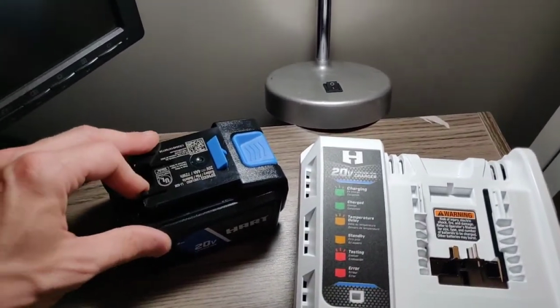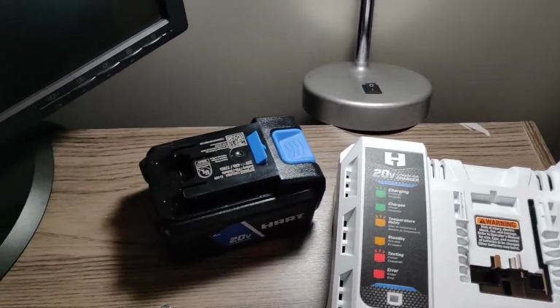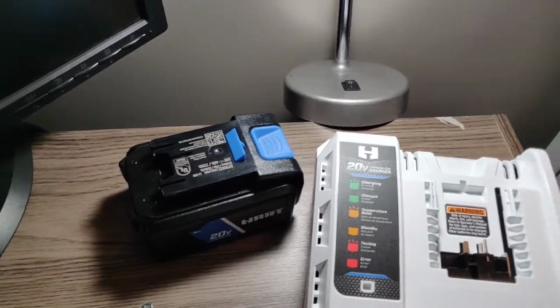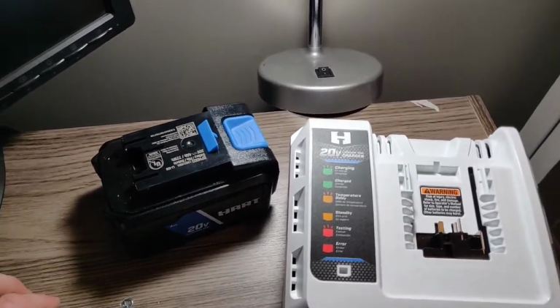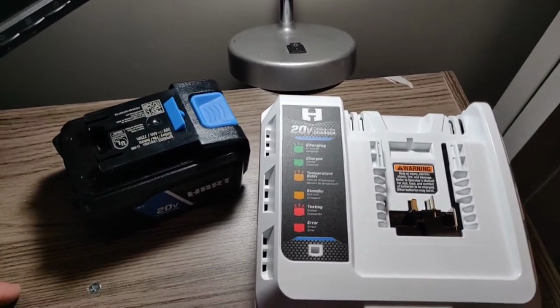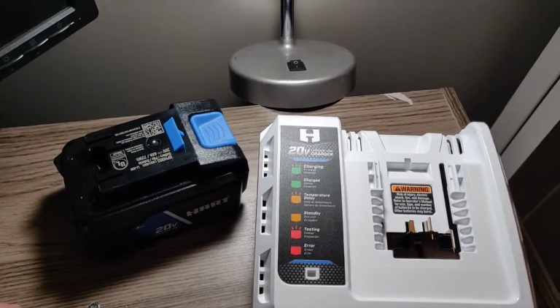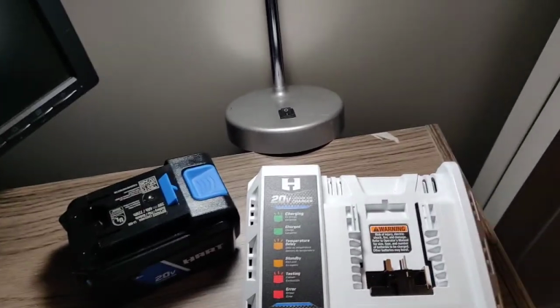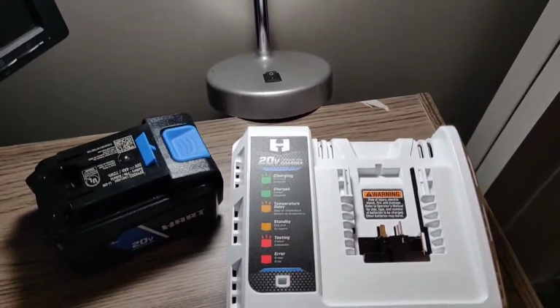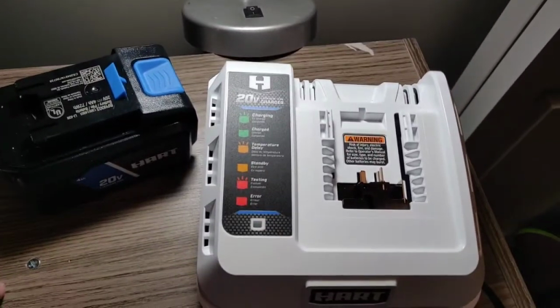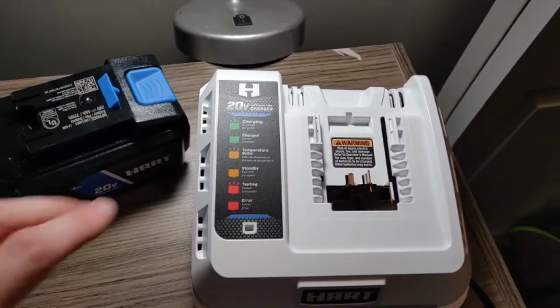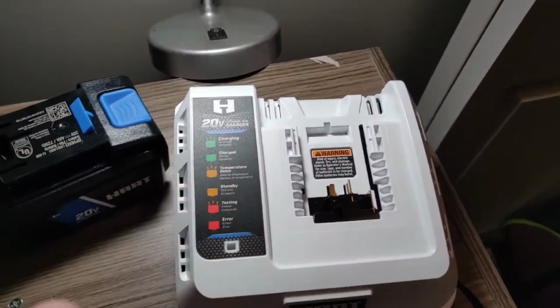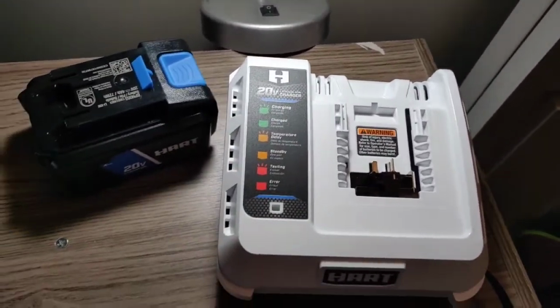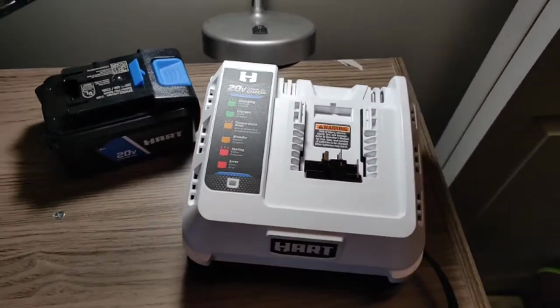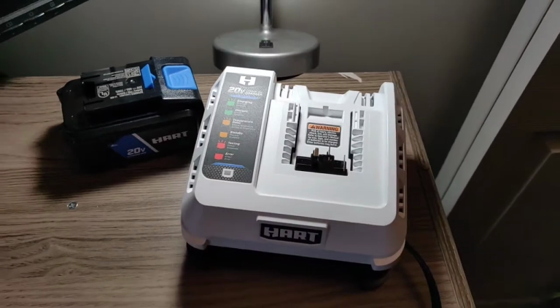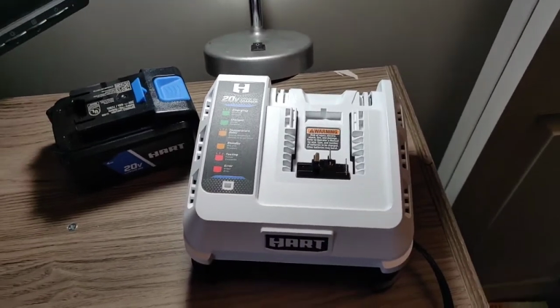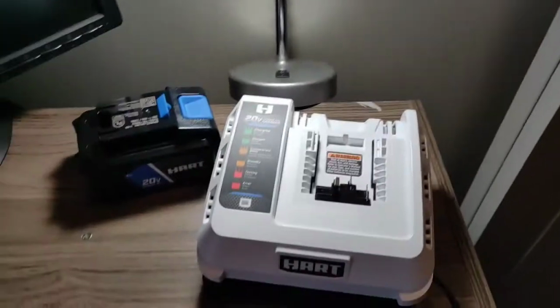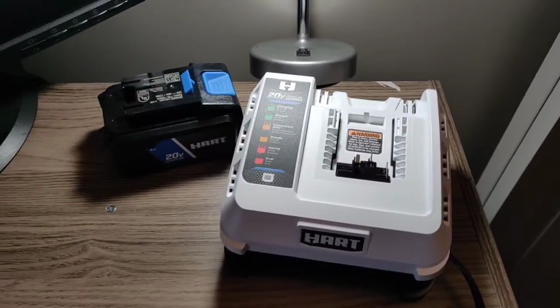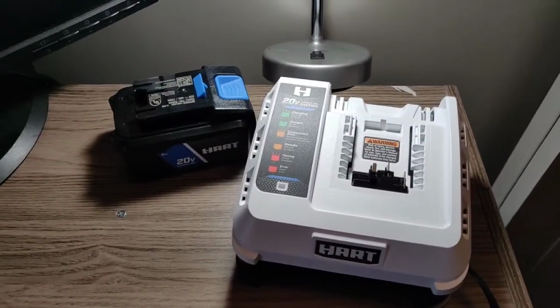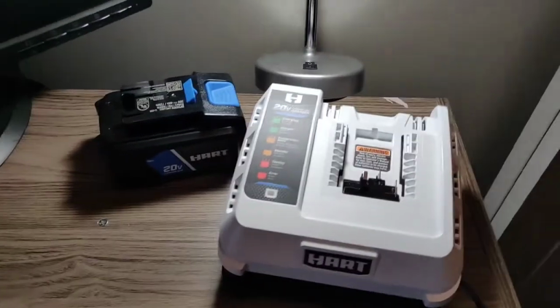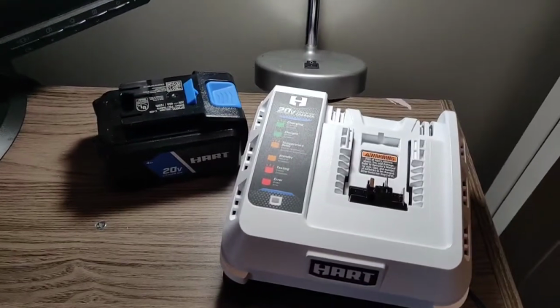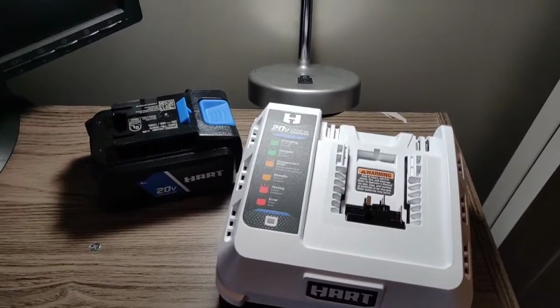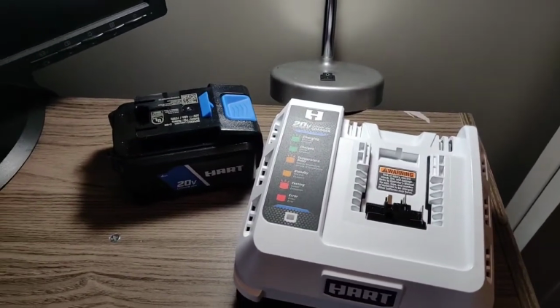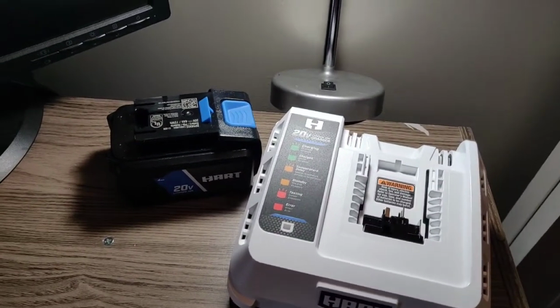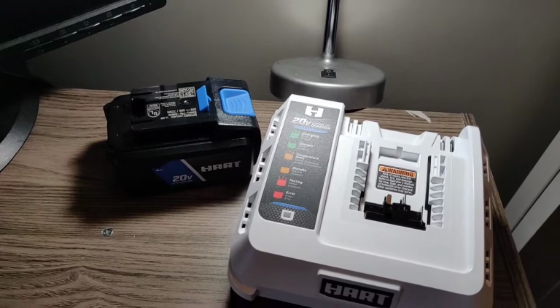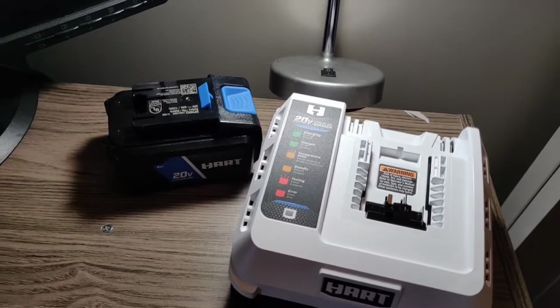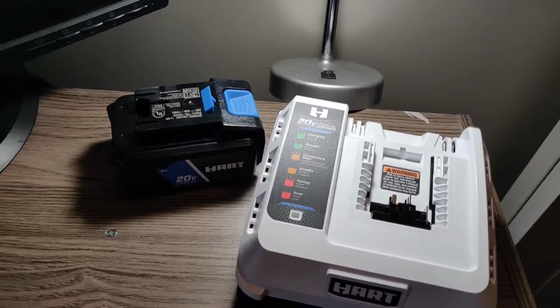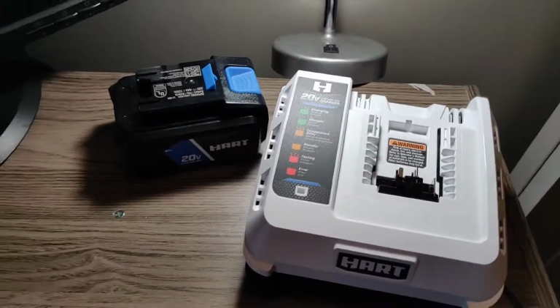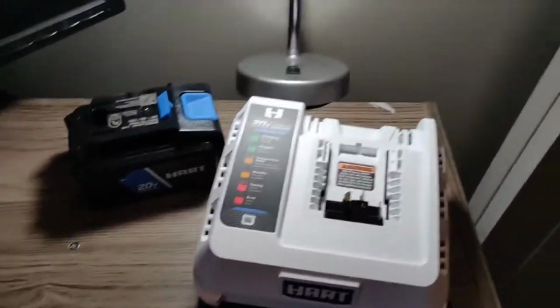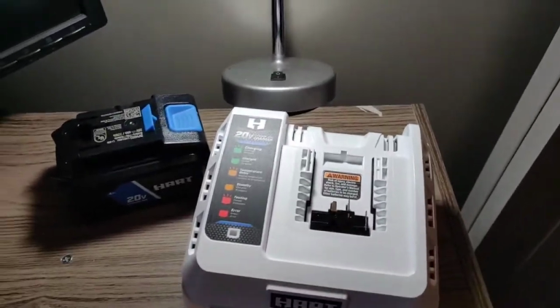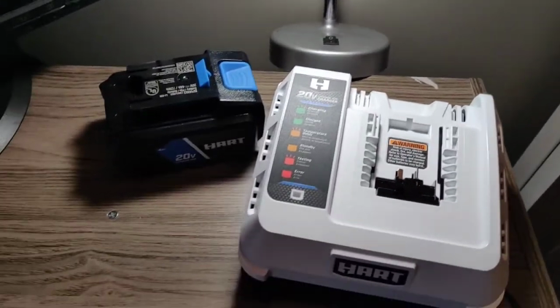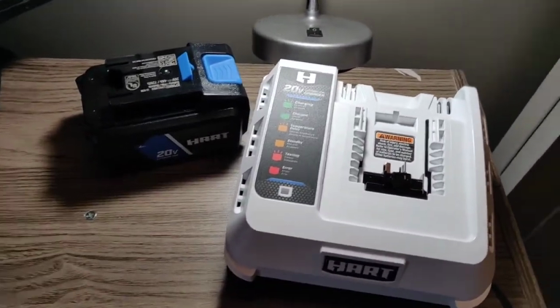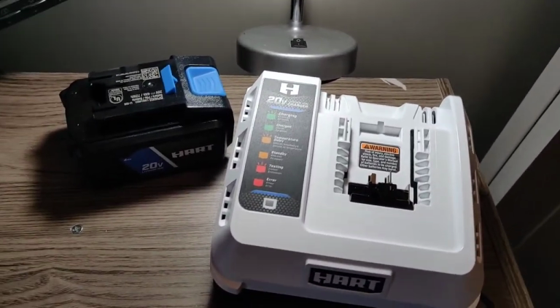That's my quick review of the new Hart 20-volt 3-amp charger. If you want more content like this, subscribe, comment, and like the video — or dislike it if it was terrible. Thanks for watching.